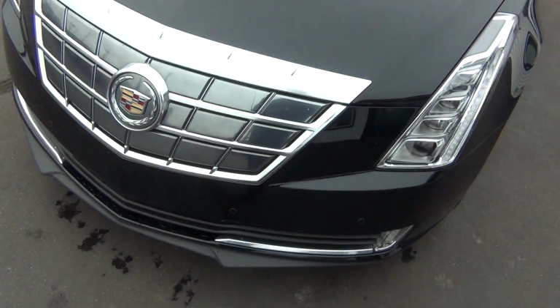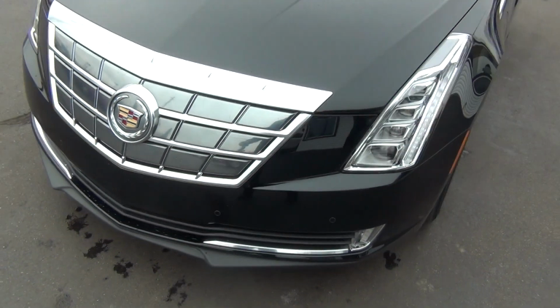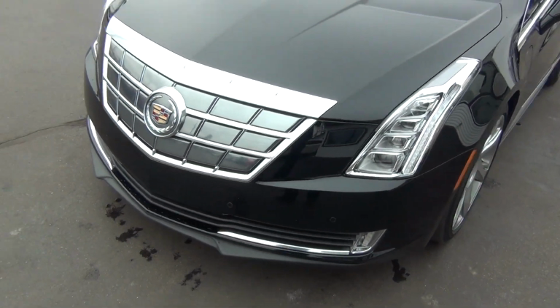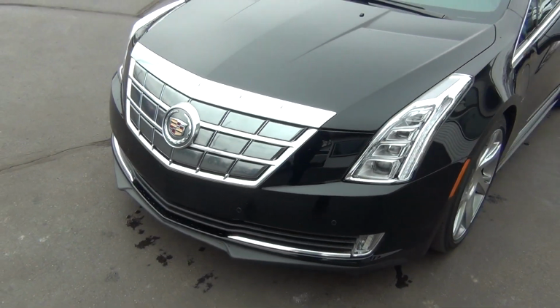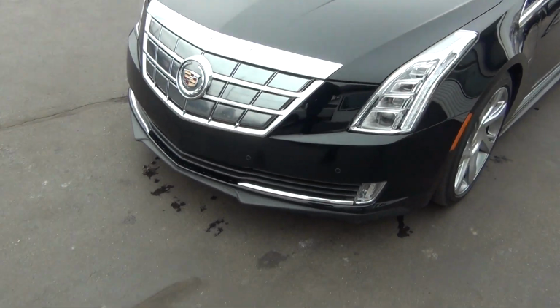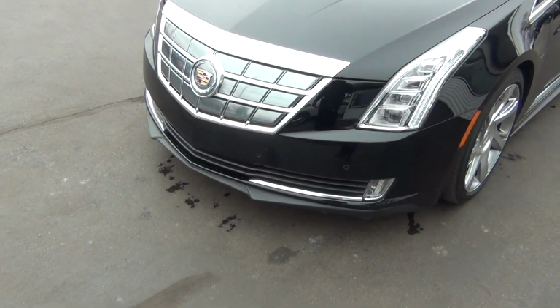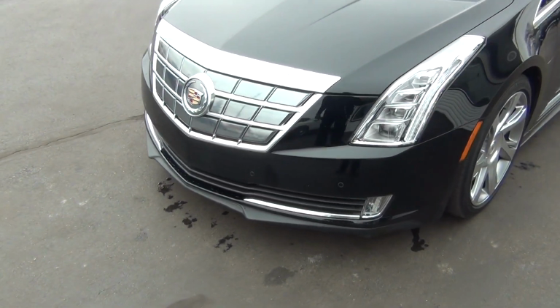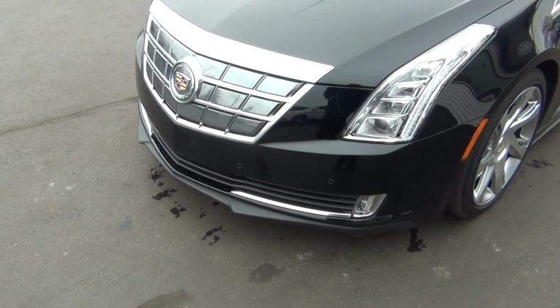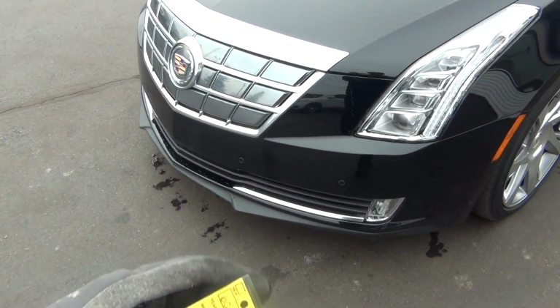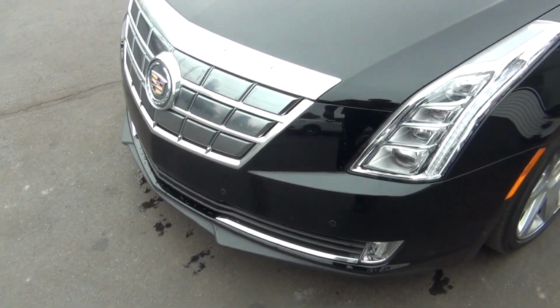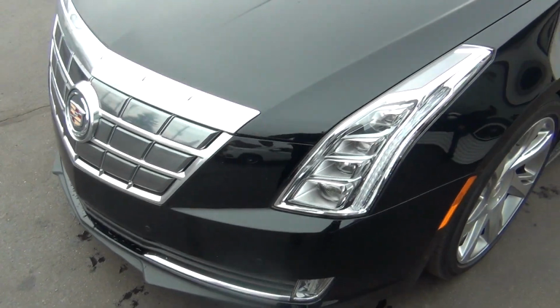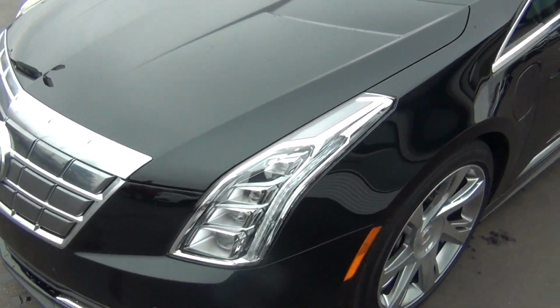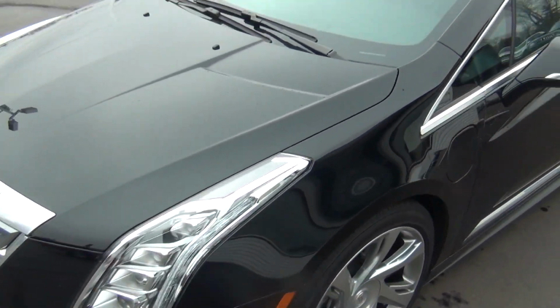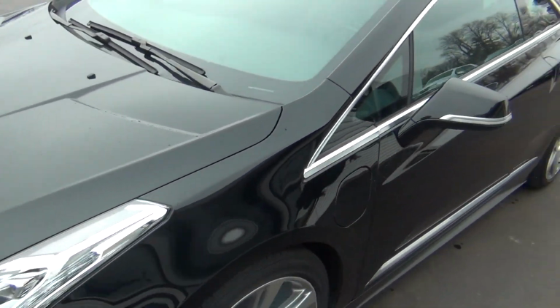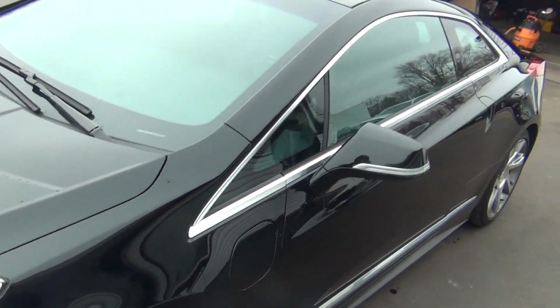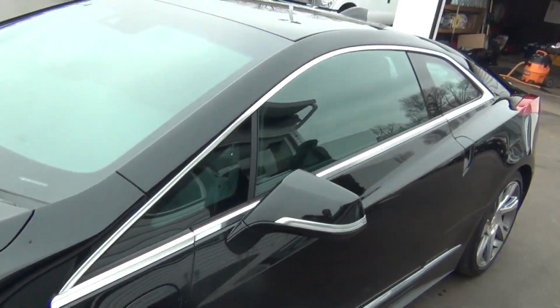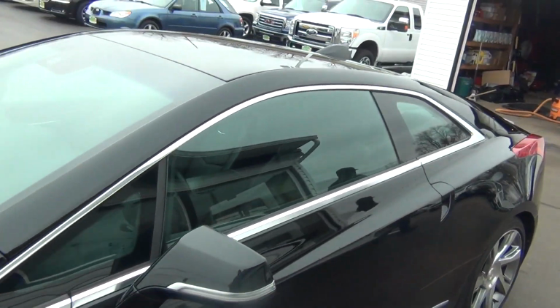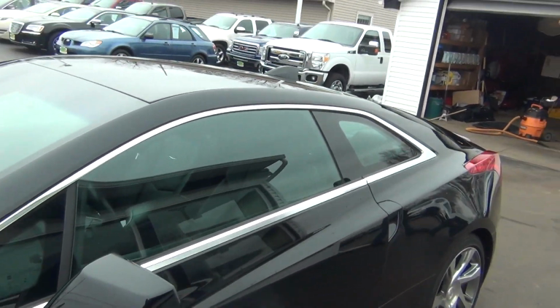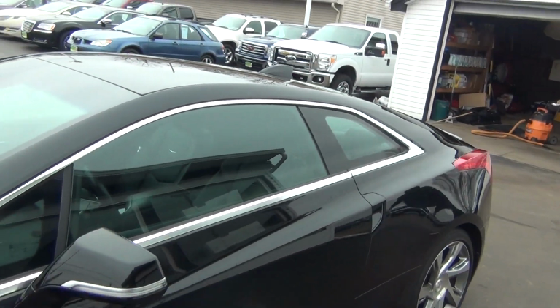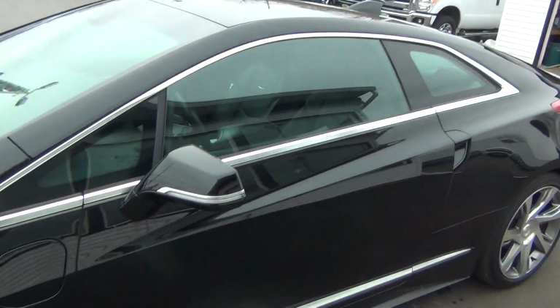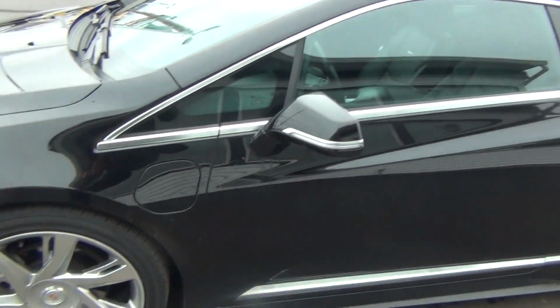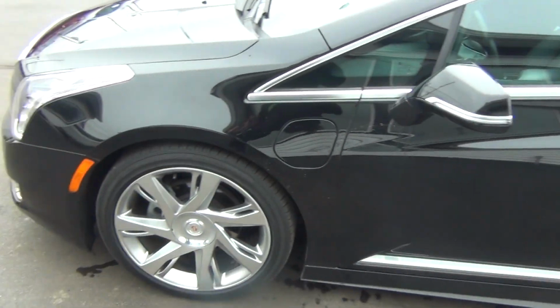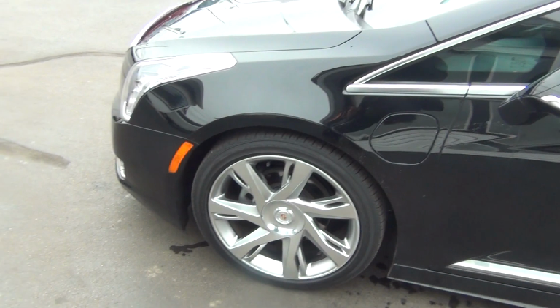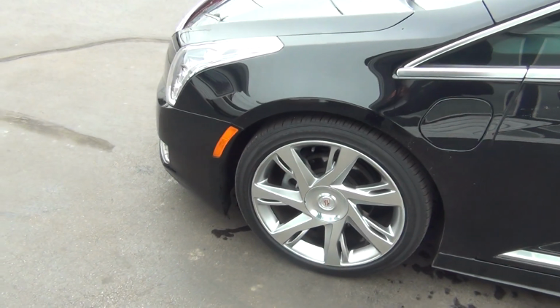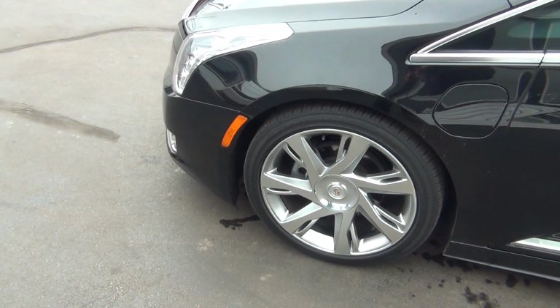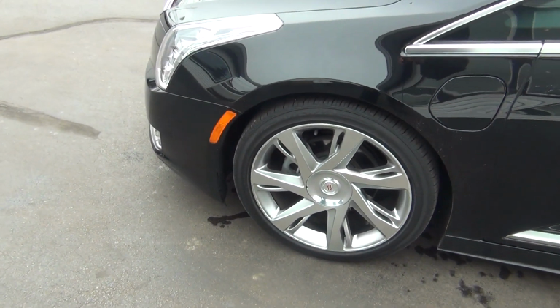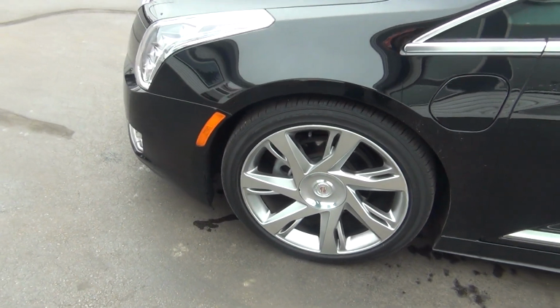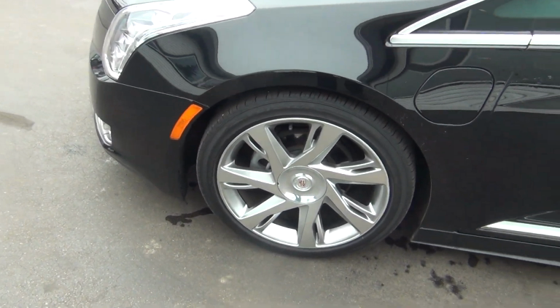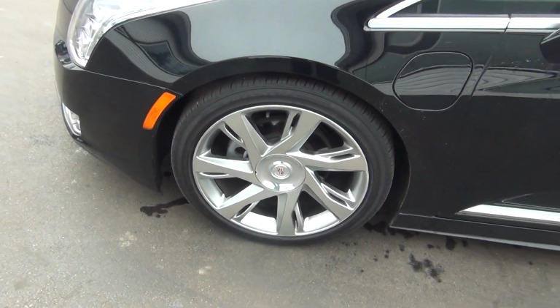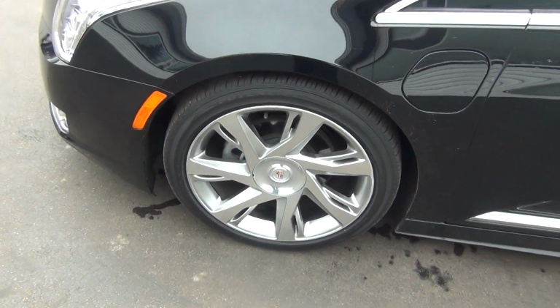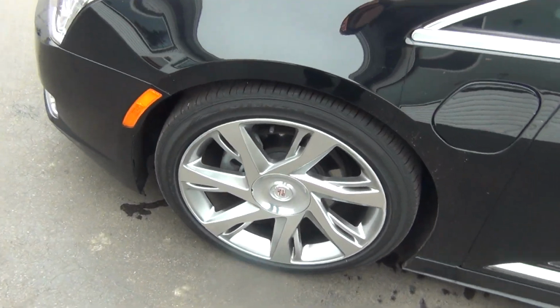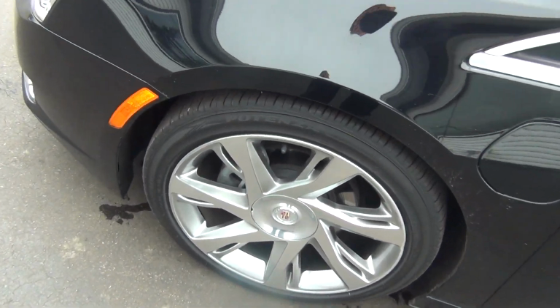As you can see, you've got your HID headlights, front fog lights, and front sensors. There are no major rock chips, dents, dings, scratches, nicks, or blemishes anywhere. Even the wheels are in excellent shape — no curbing on the rims and no road rash.